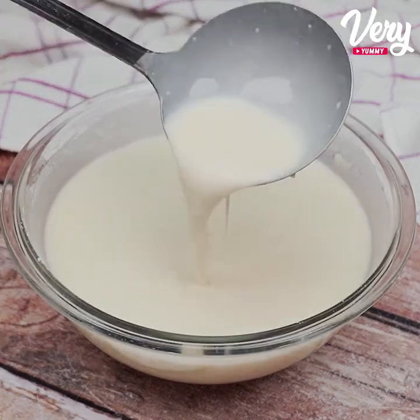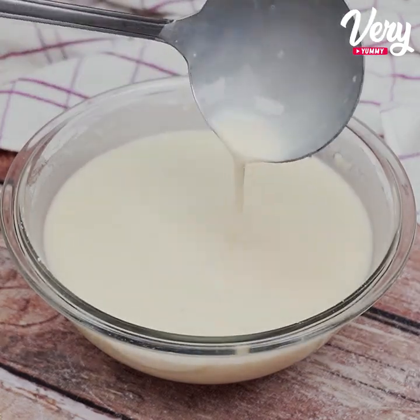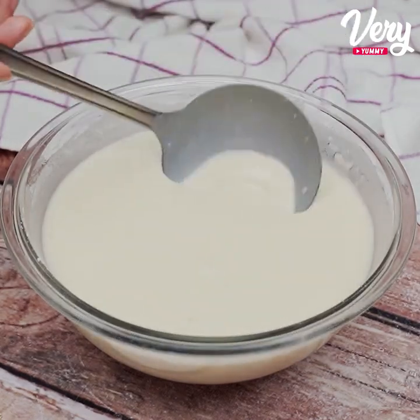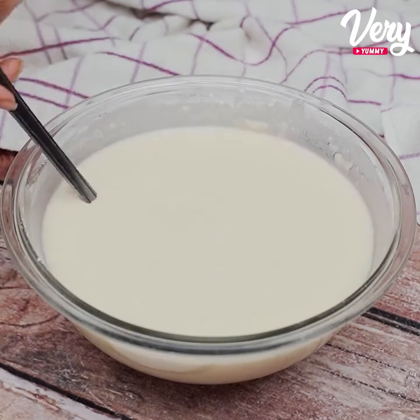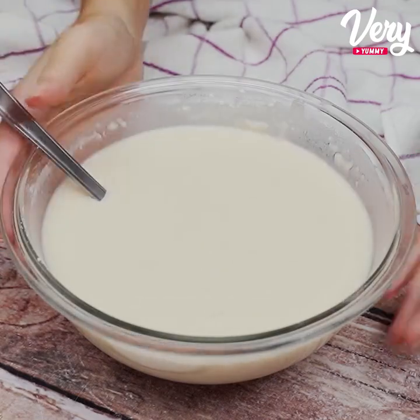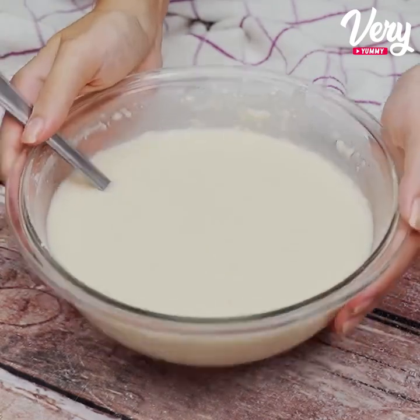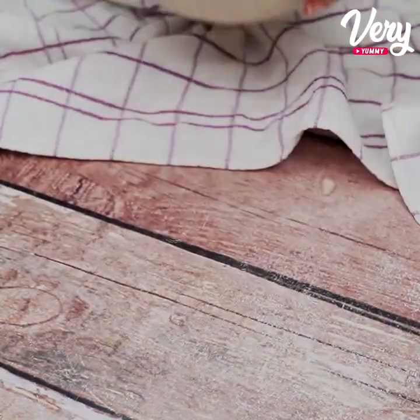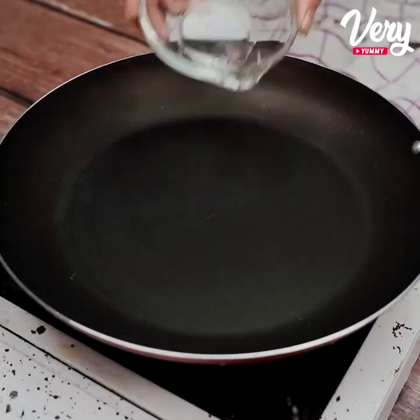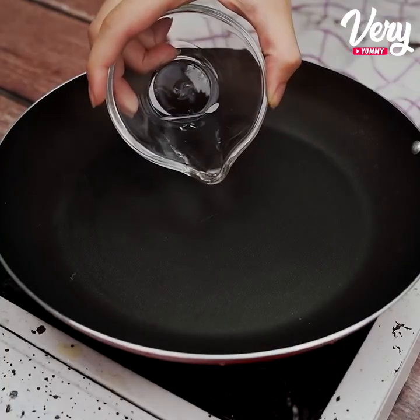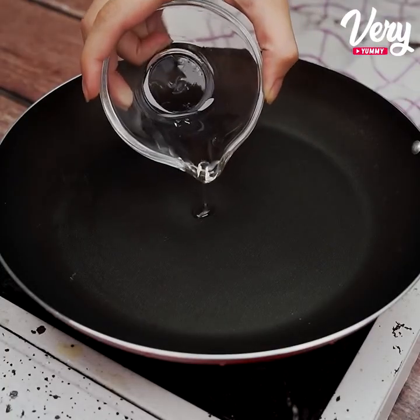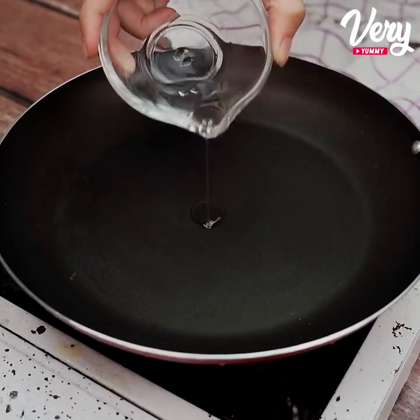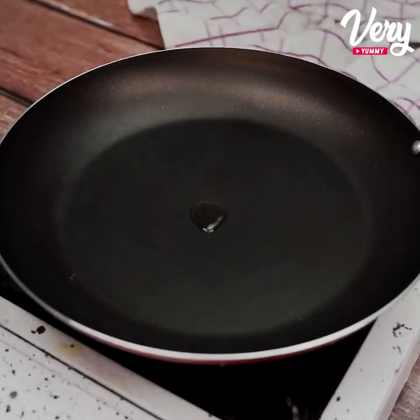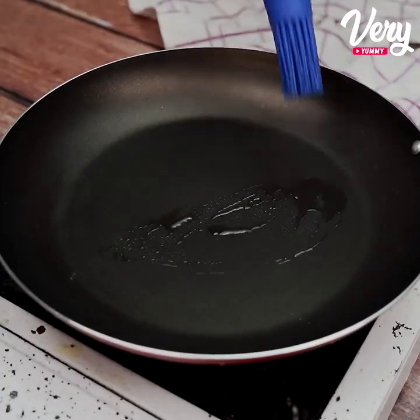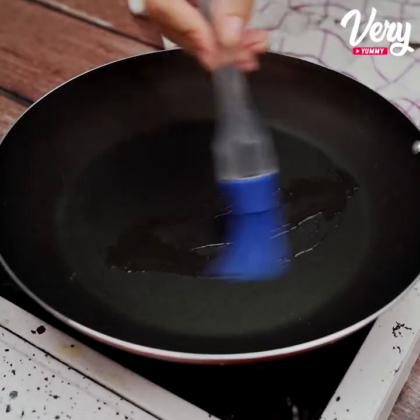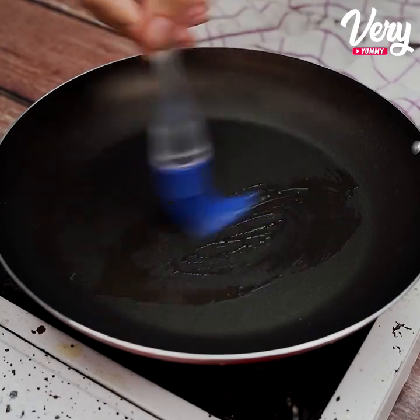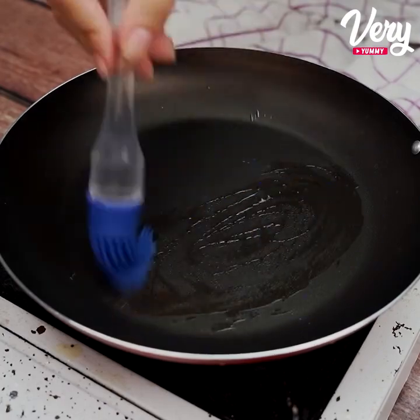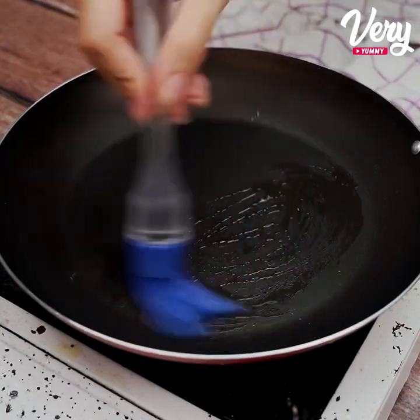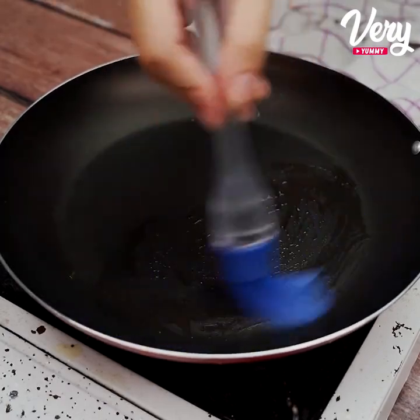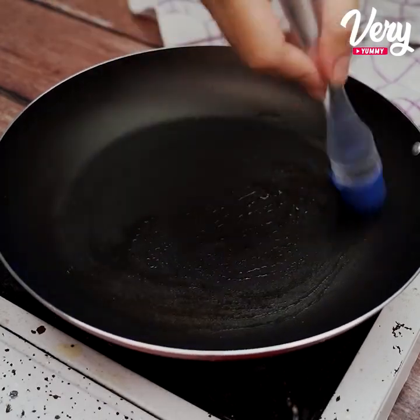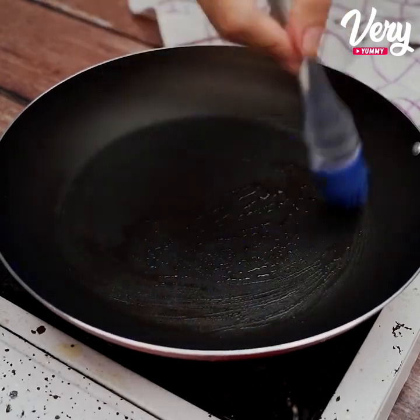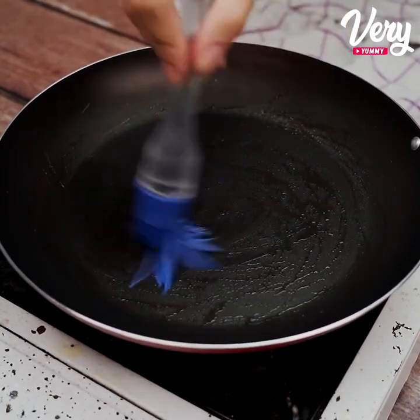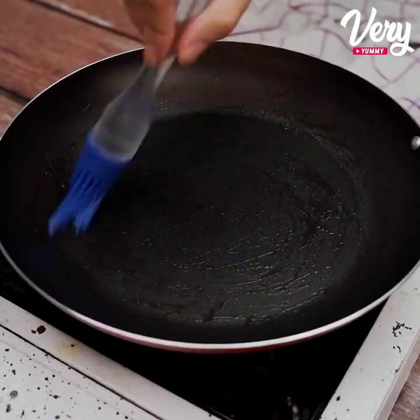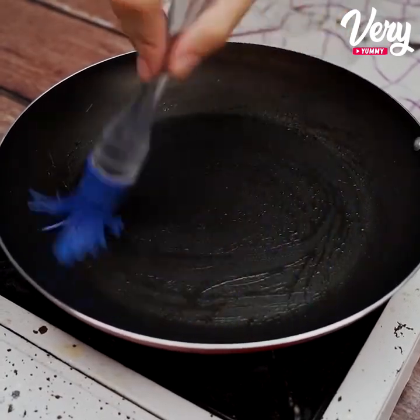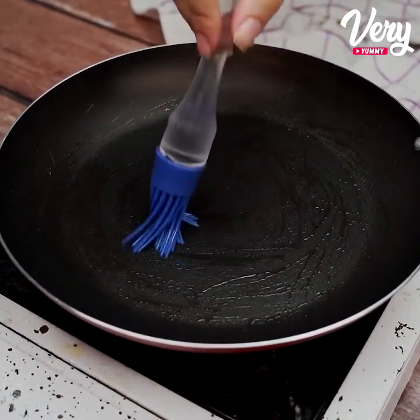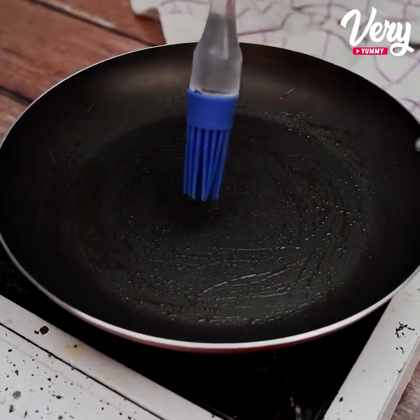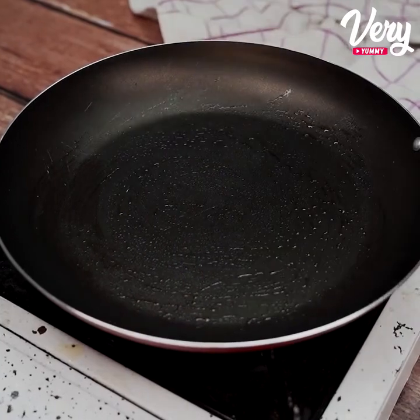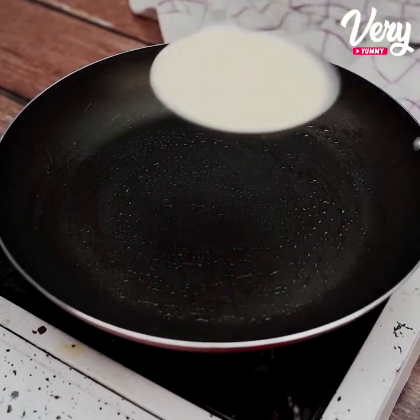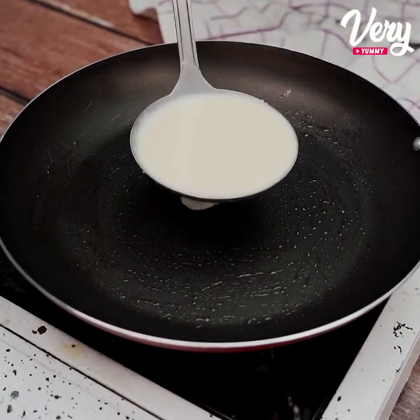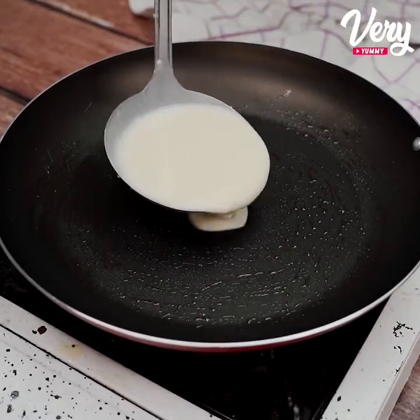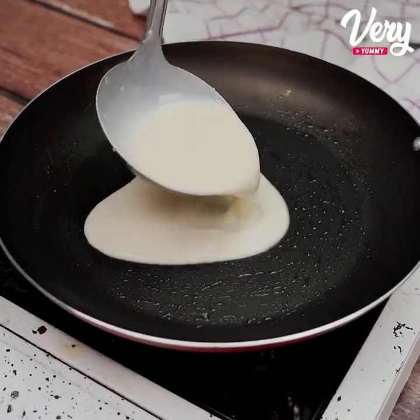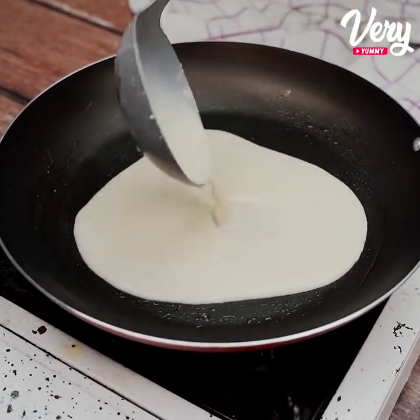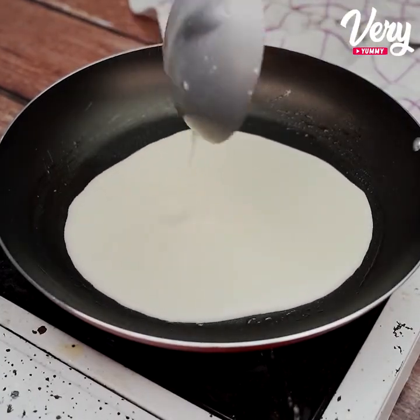Now we go to the frying pan. I'll grease it with a little oil, but if your frying pan is non-stick, you don't need to do that. Here I put it only for the first few of them, and then I don't use it anymore.